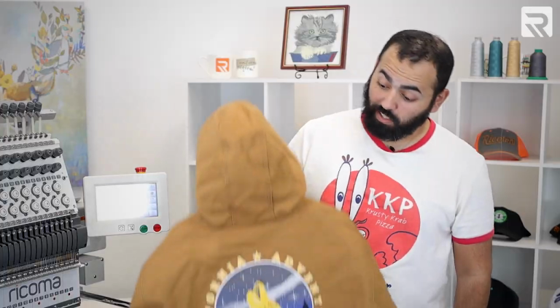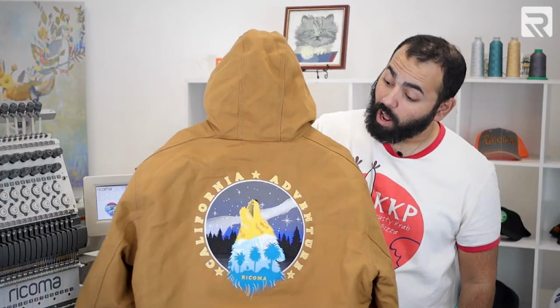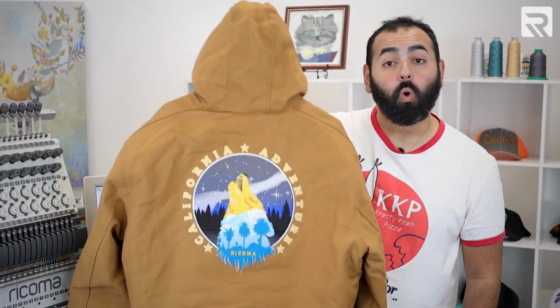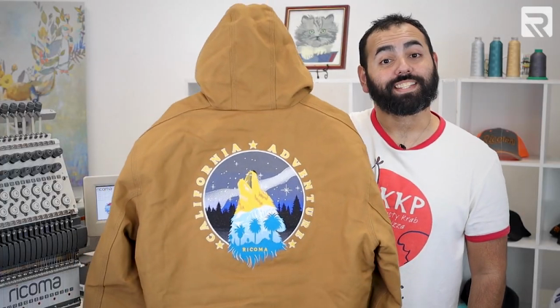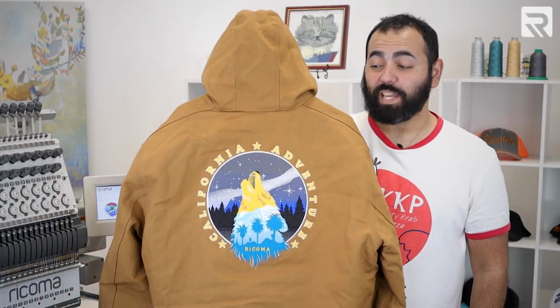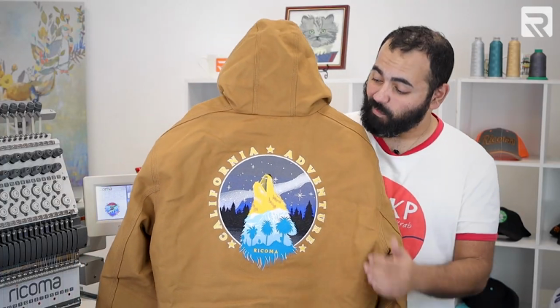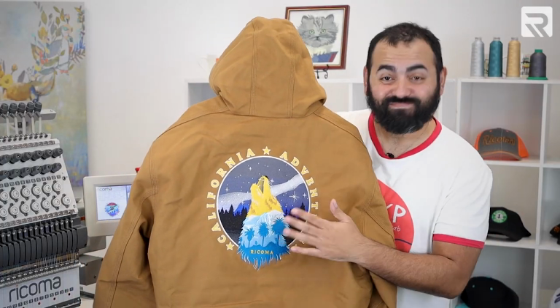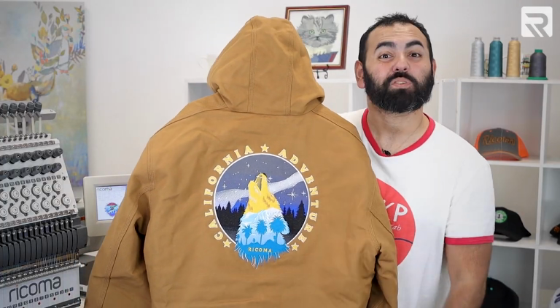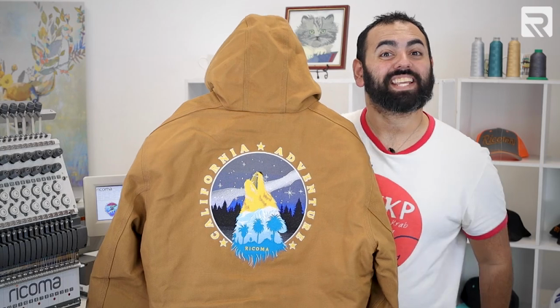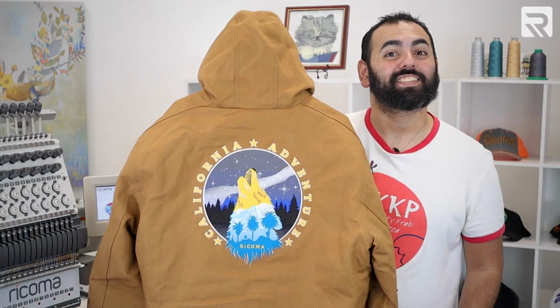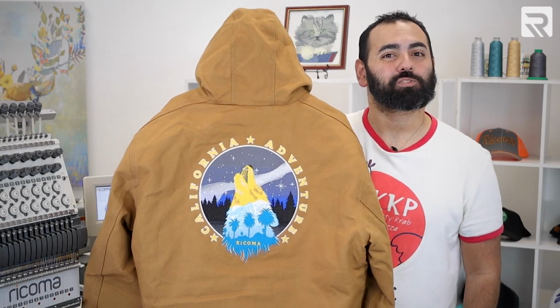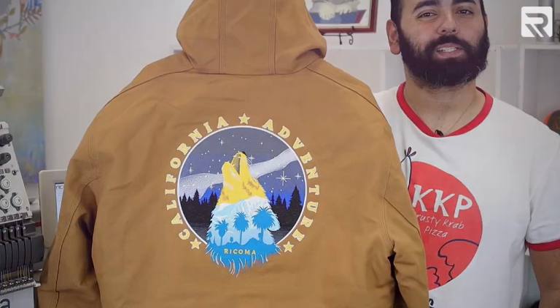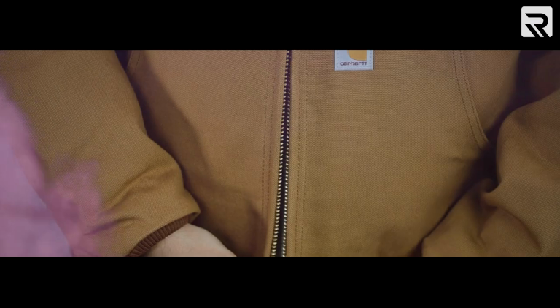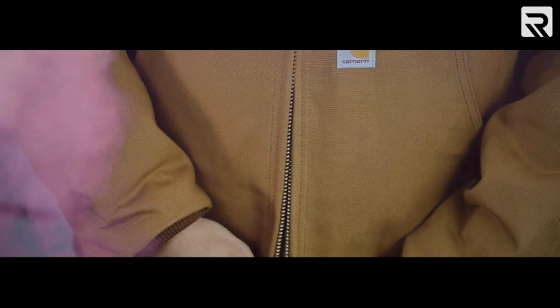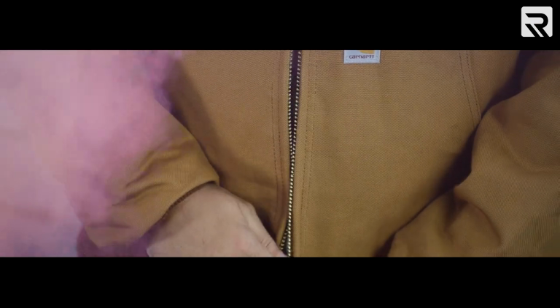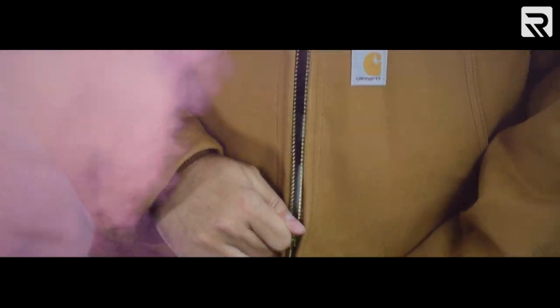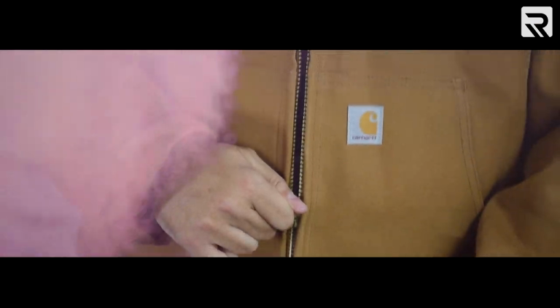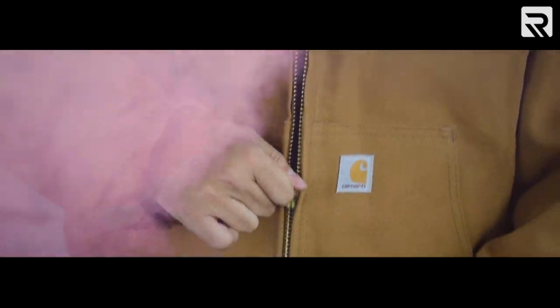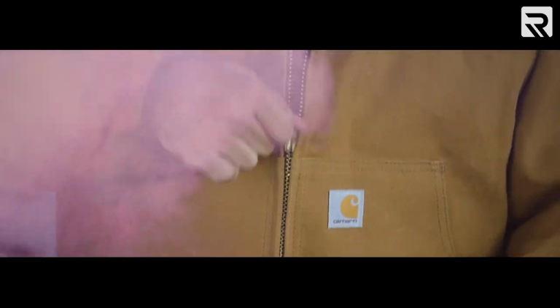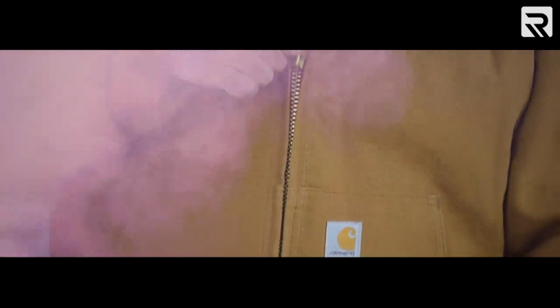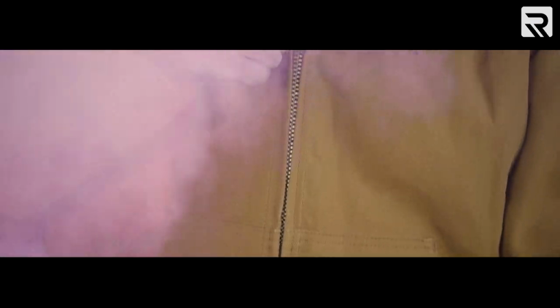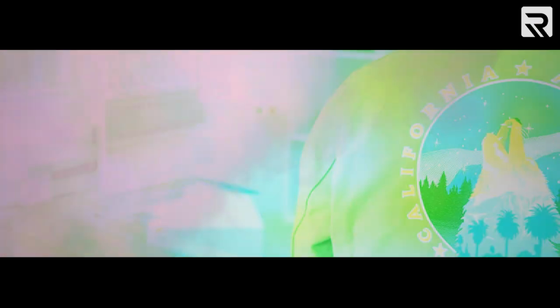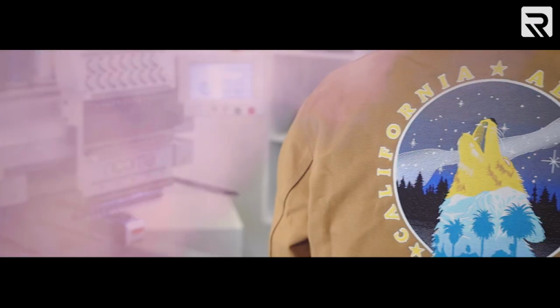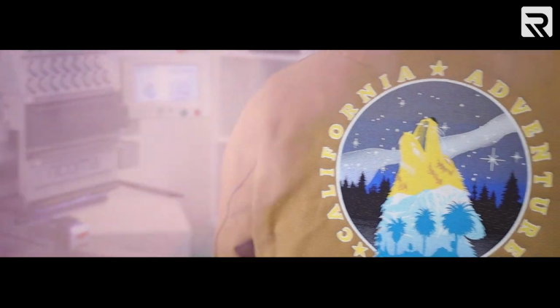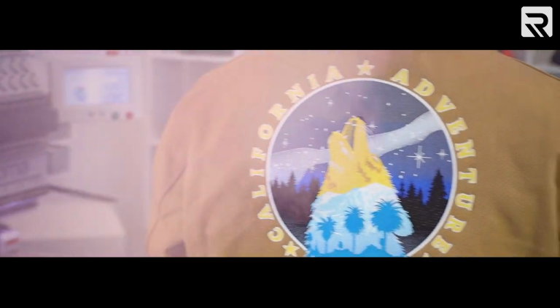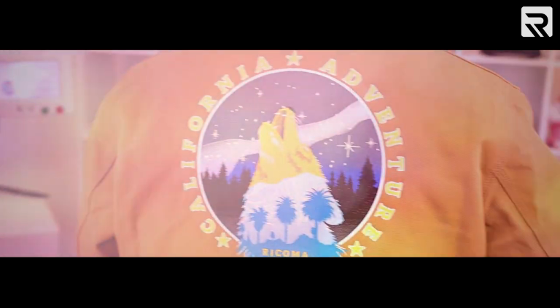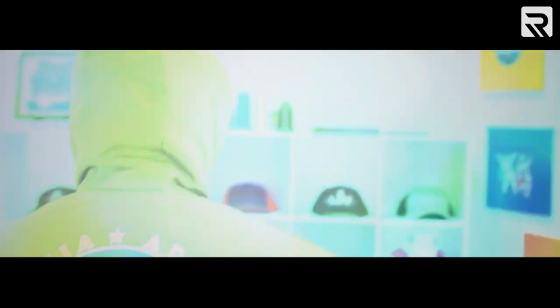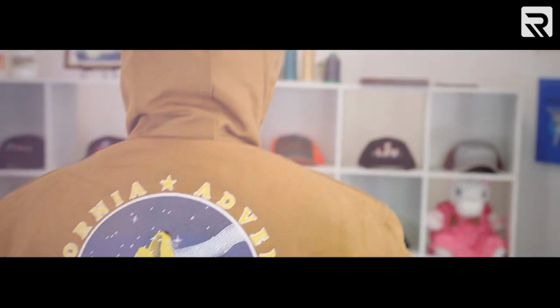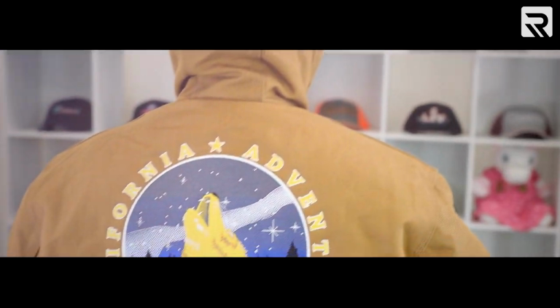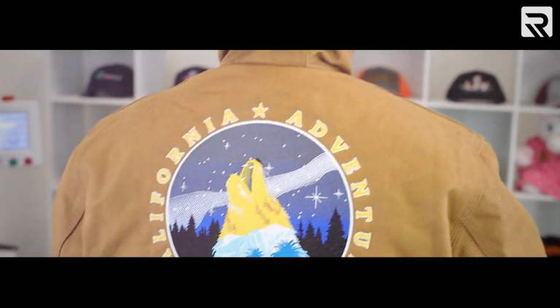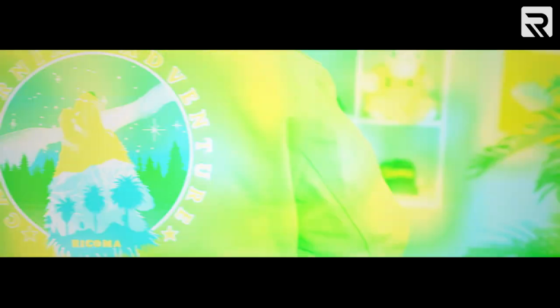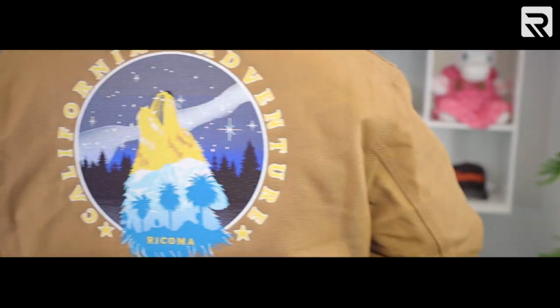Look at how cool this design came out. This will be an easy sell for sure. We got to go big or go home.